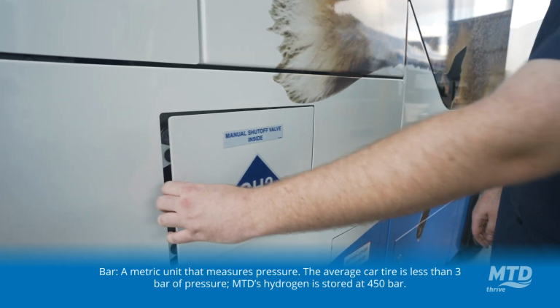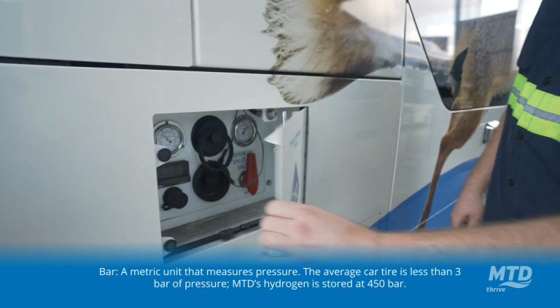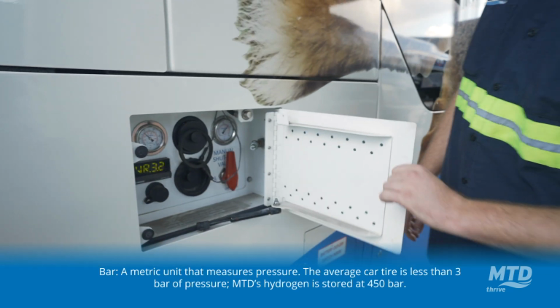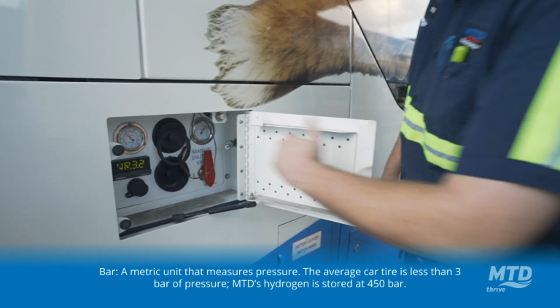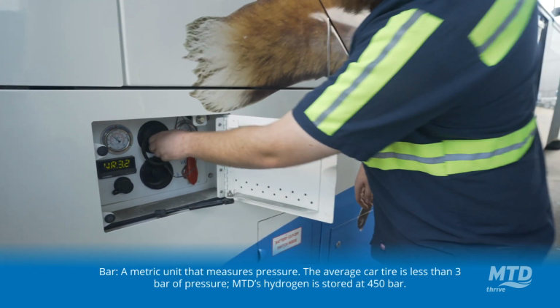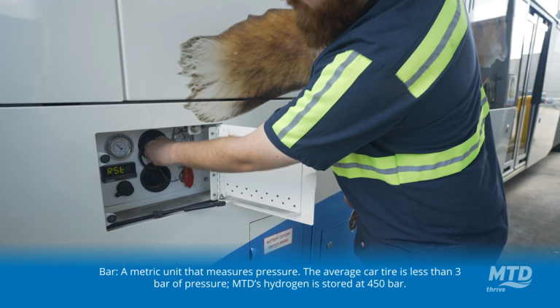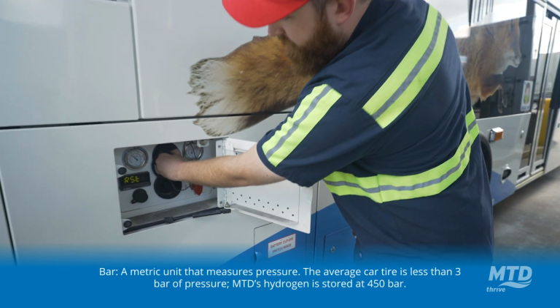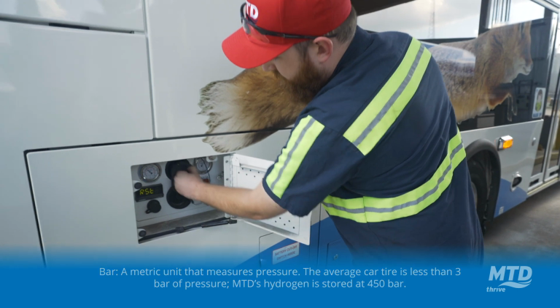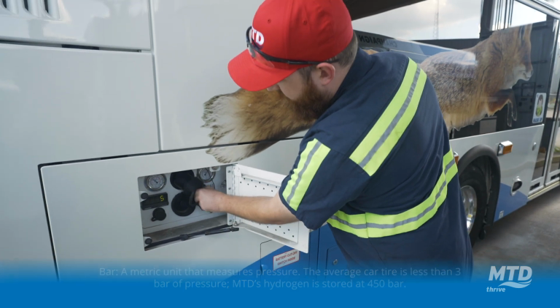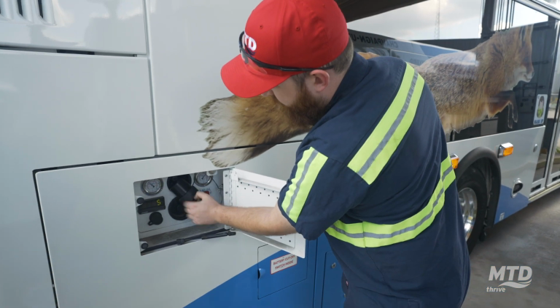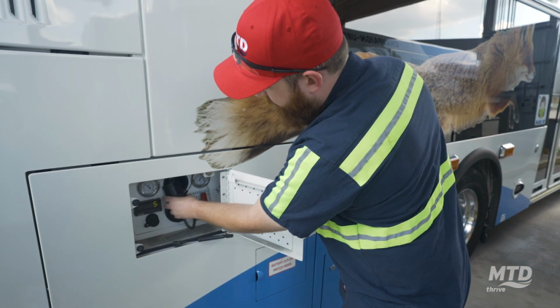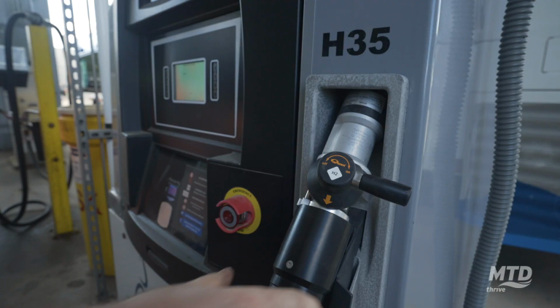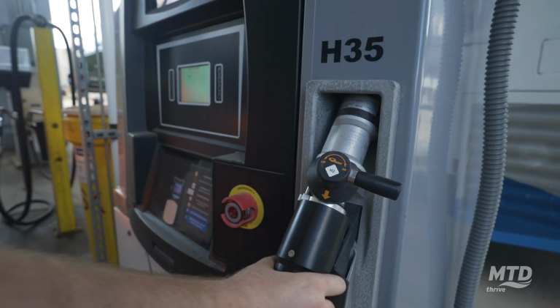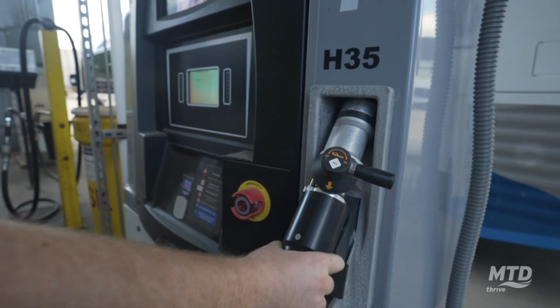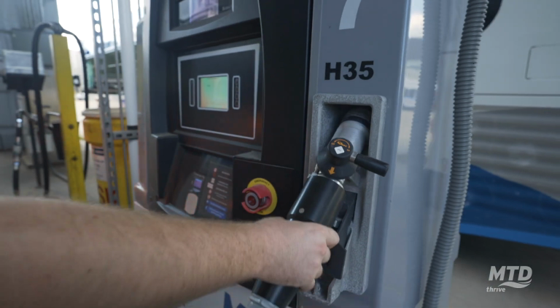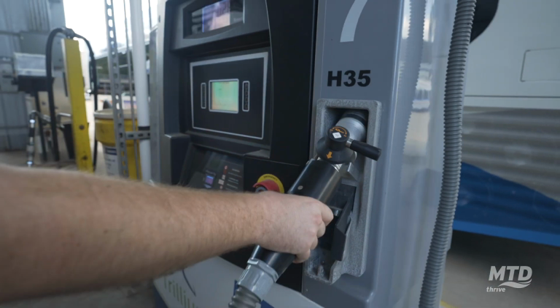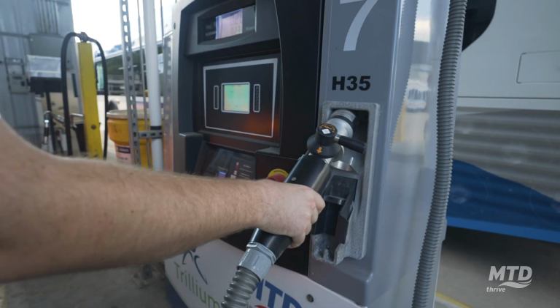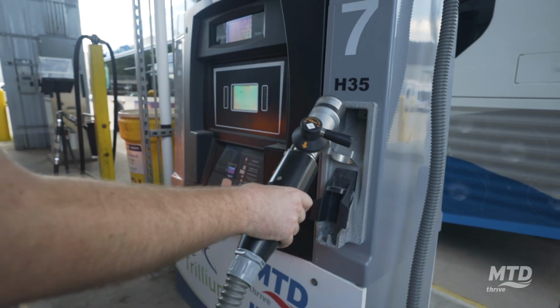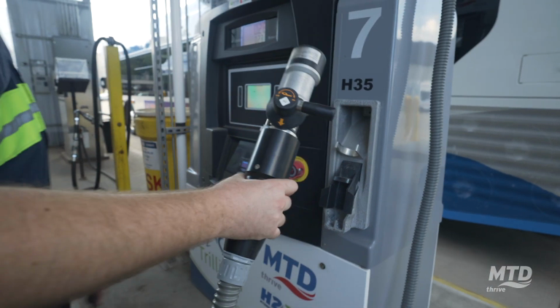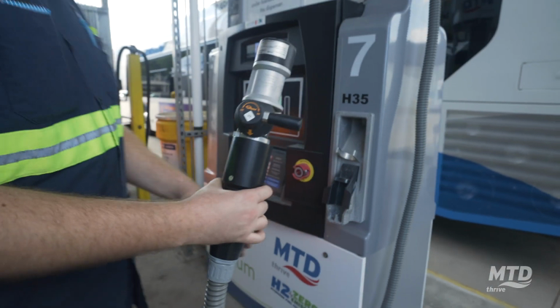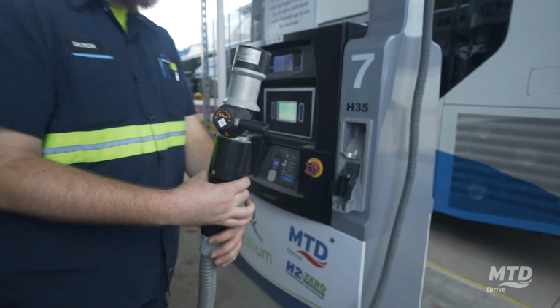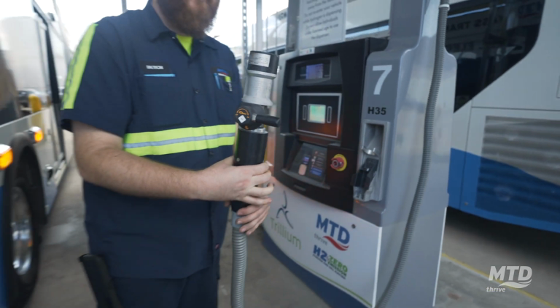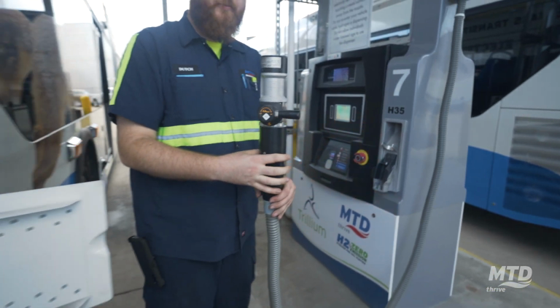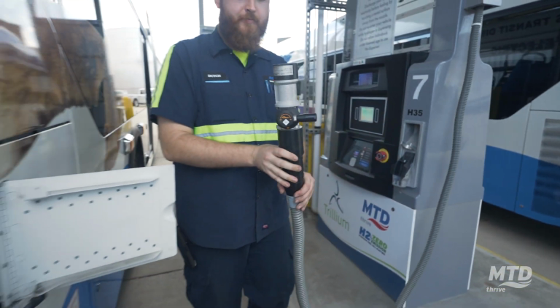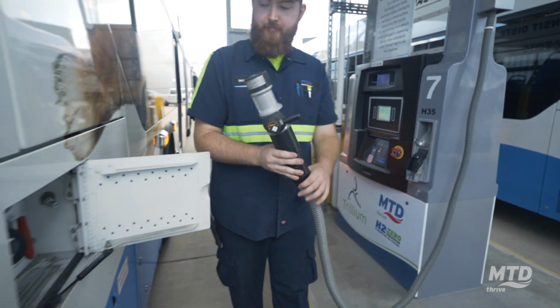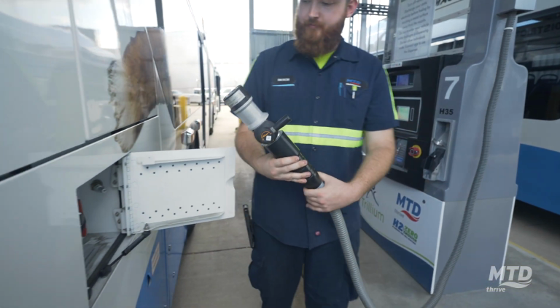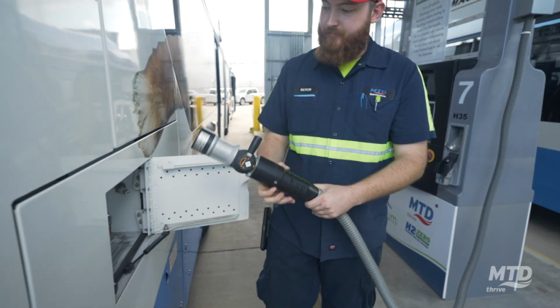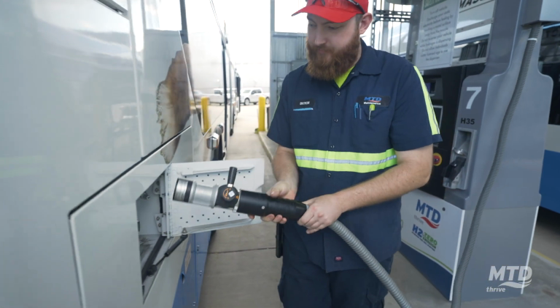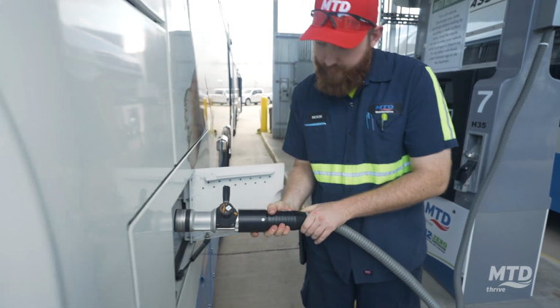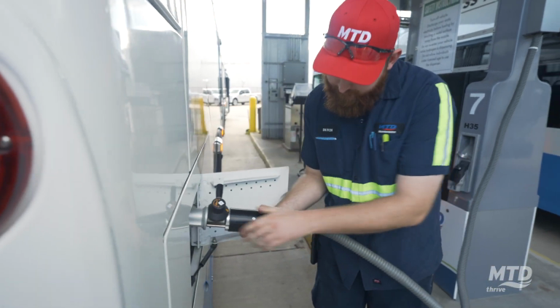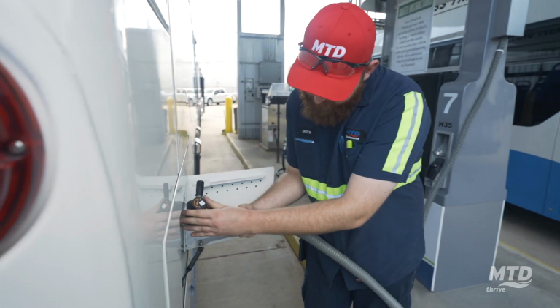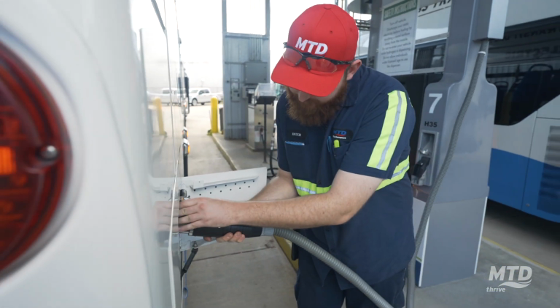Our hydrogen buses are fueled in a similar manner to the rest of our fleet. We added hydrogen dispensers next to our diesel dispensers so that all of our returning fleet can be fueled in the same fuel station.